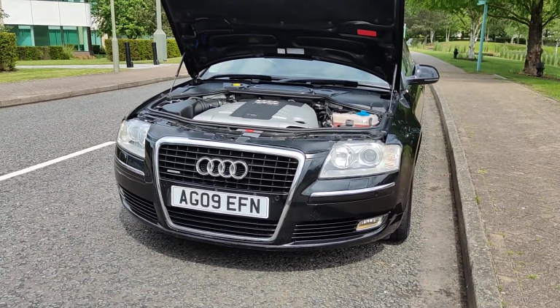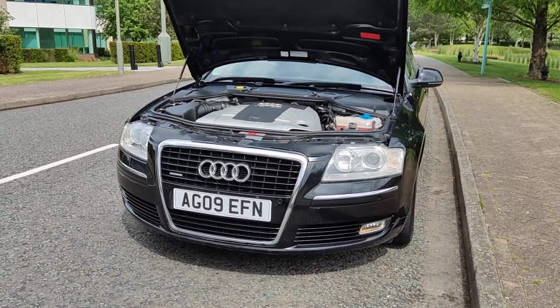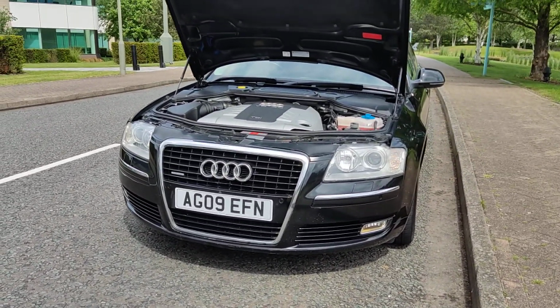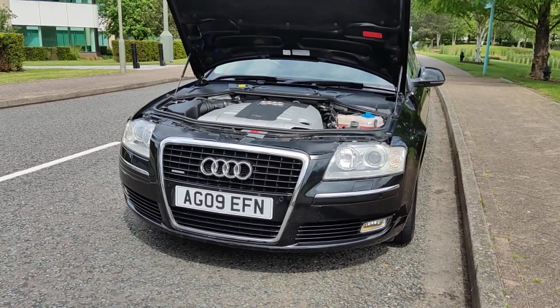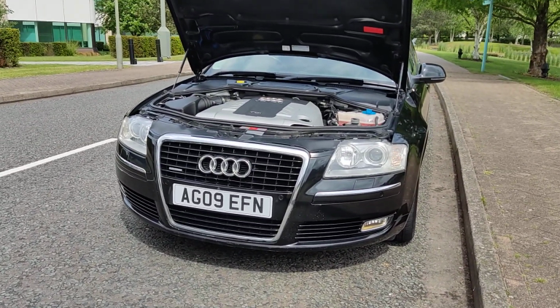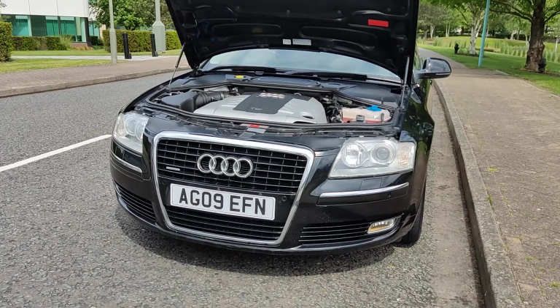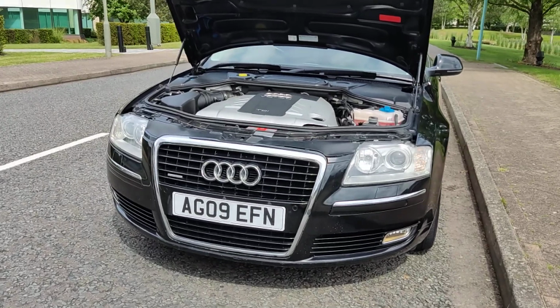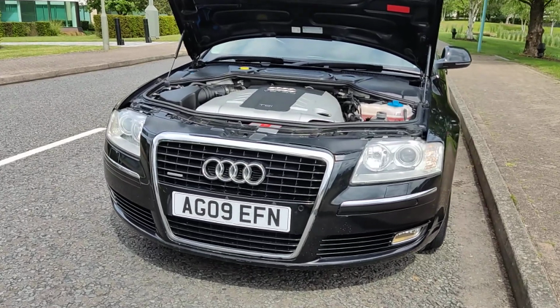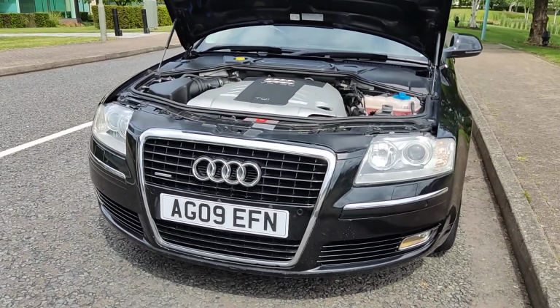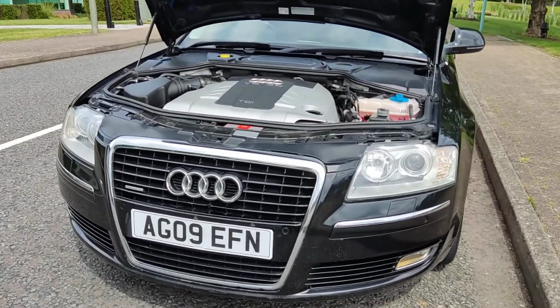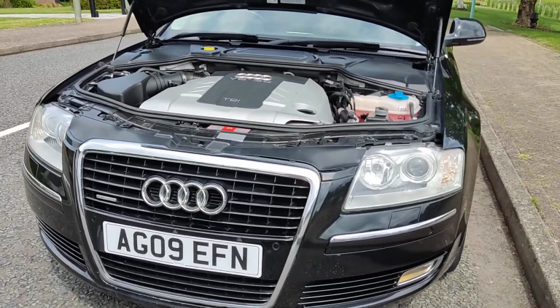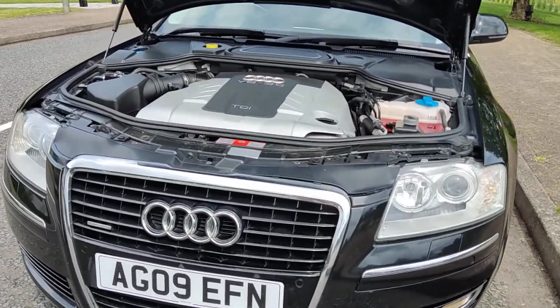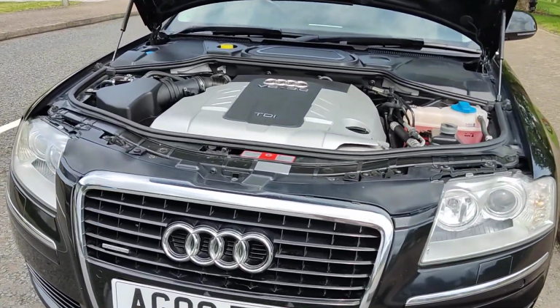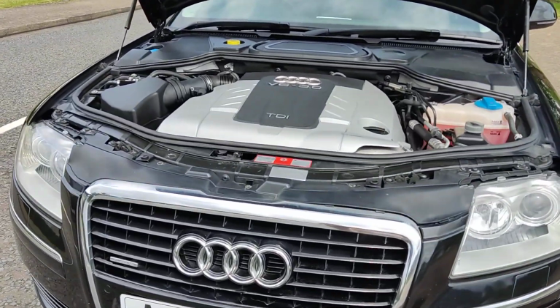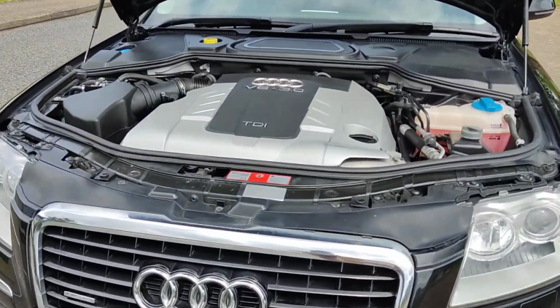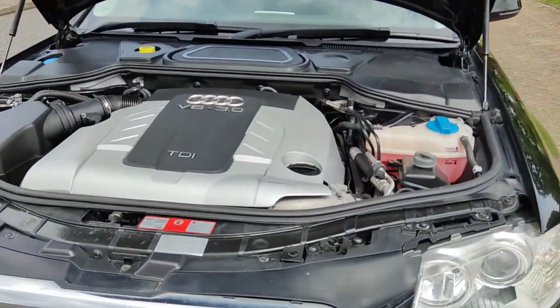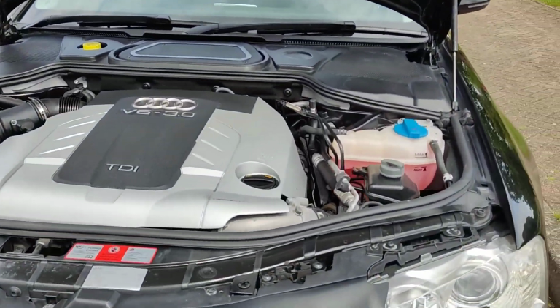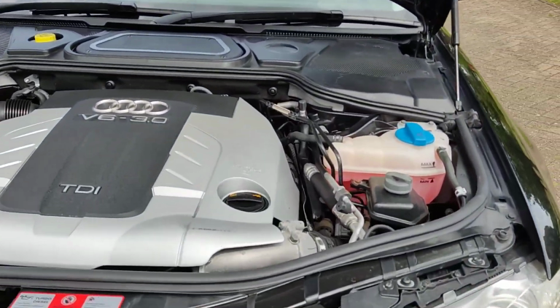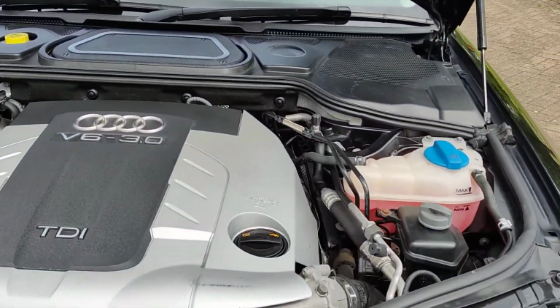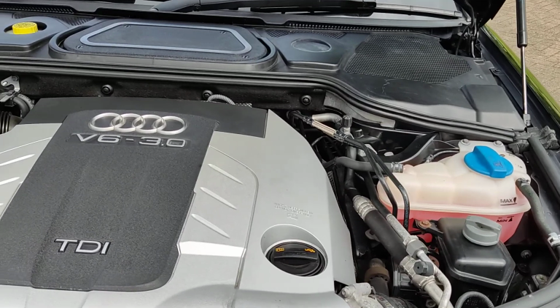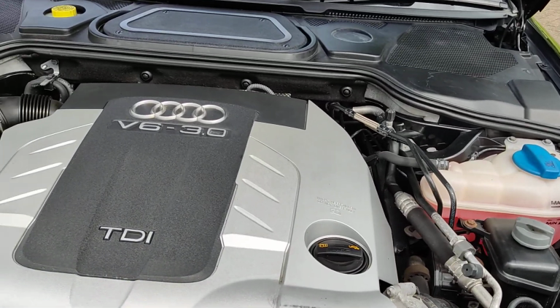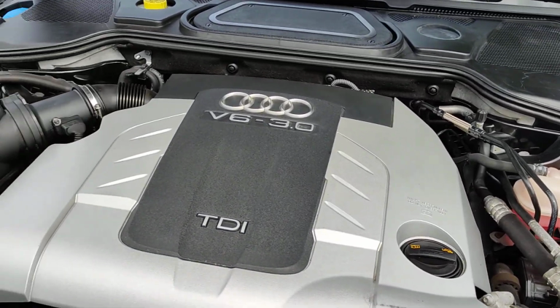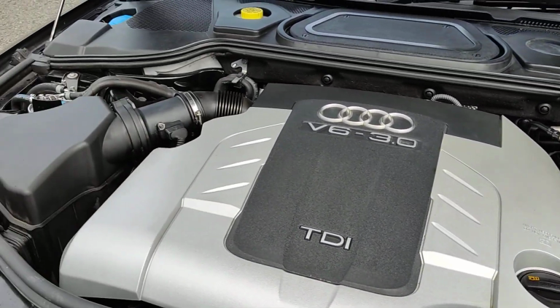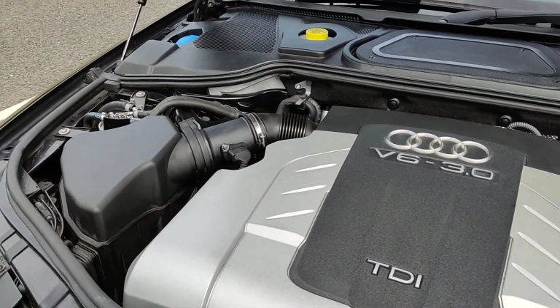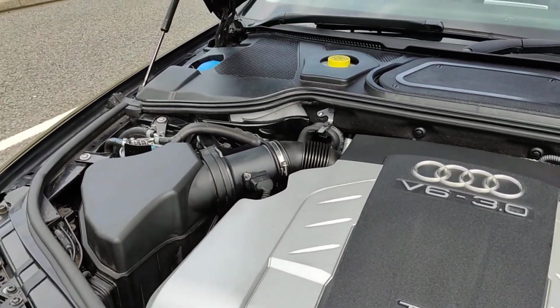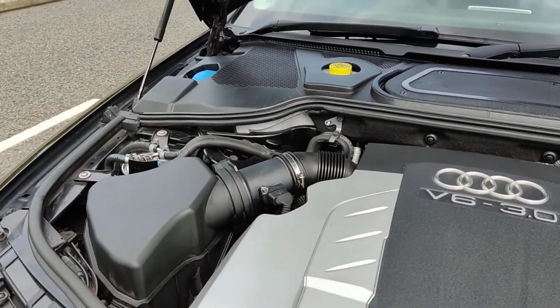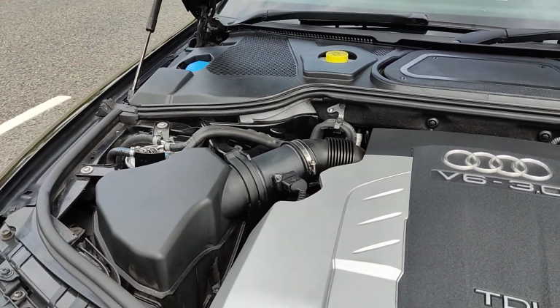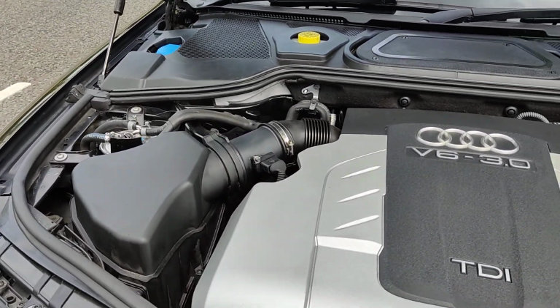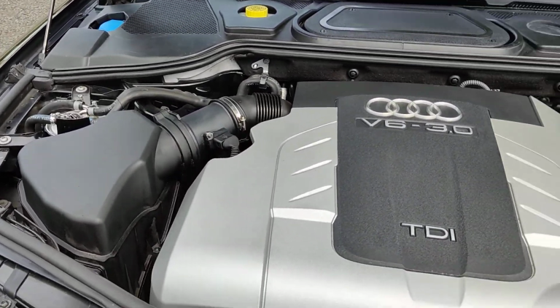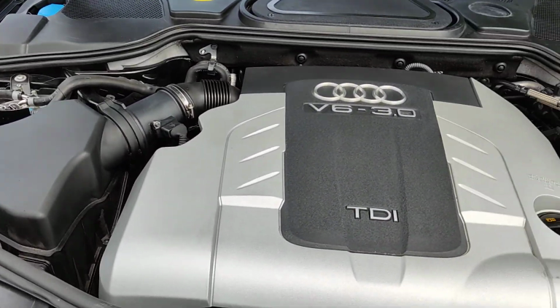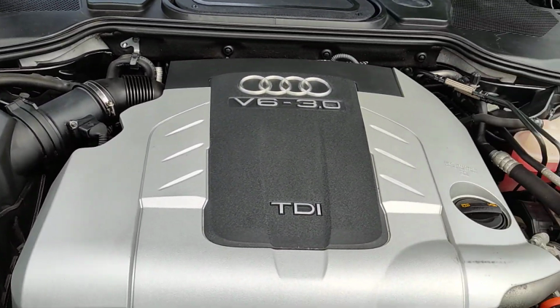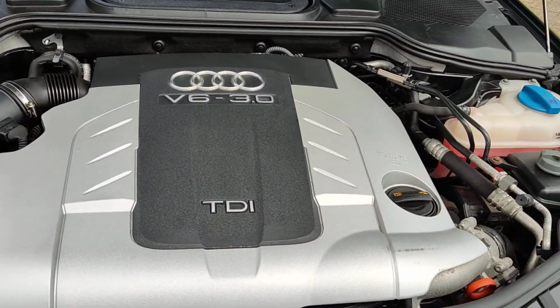Beautiful looking car, nice clean sparkling headlights with fog lights, front parking sensors, nice and clean engine bay, powerful V6 engine.